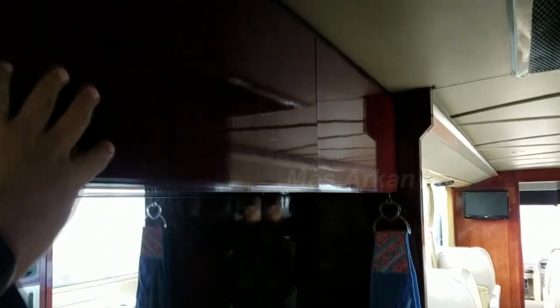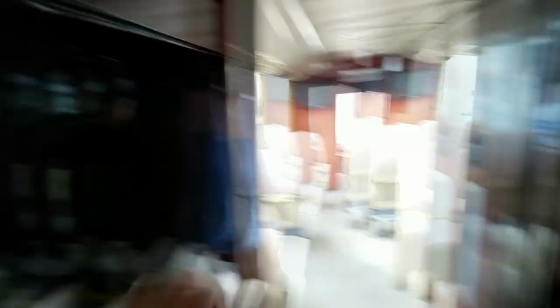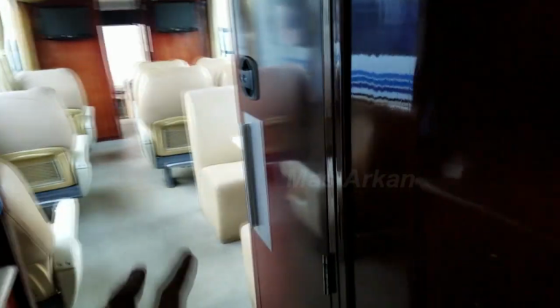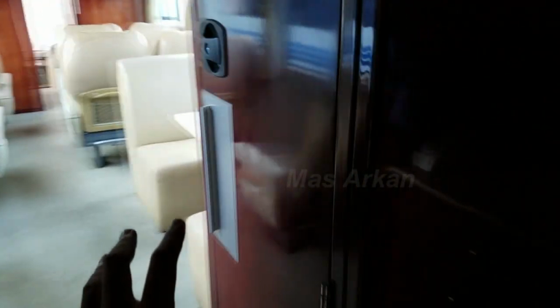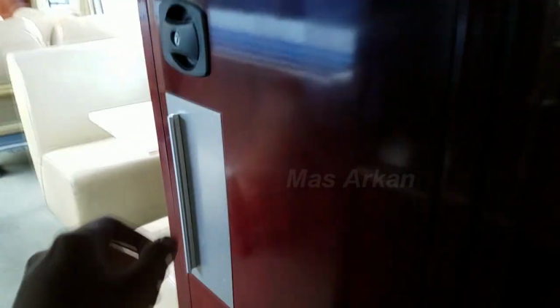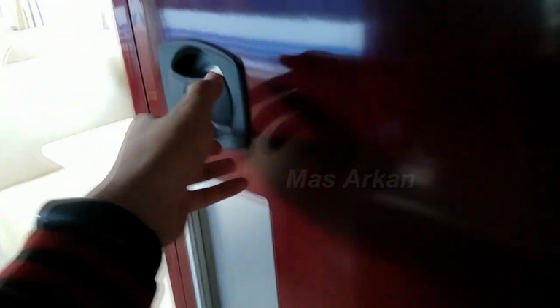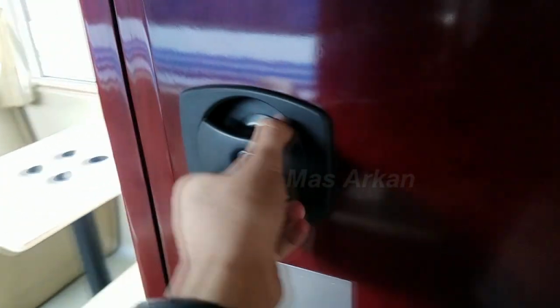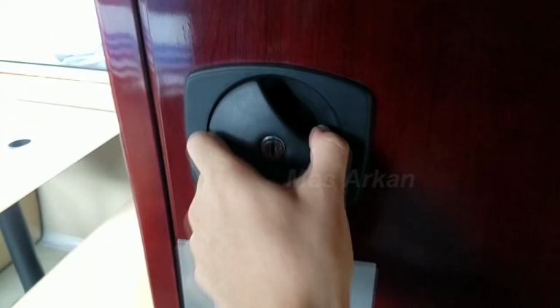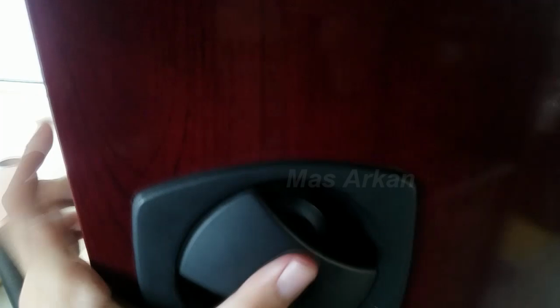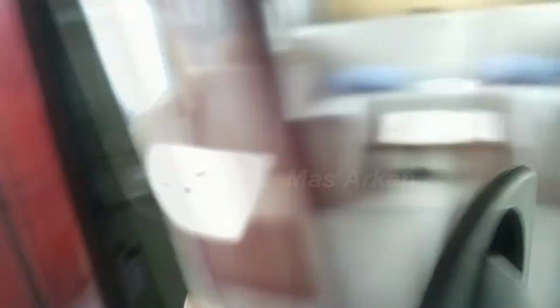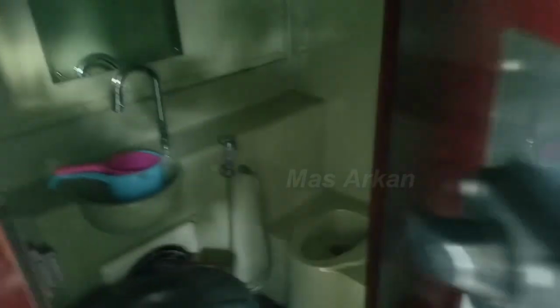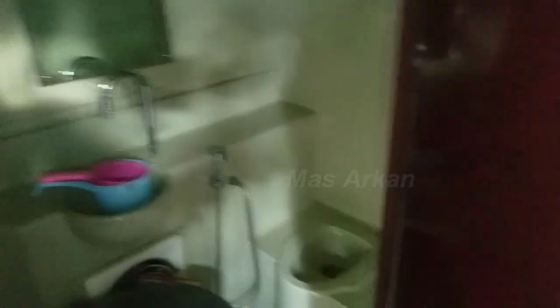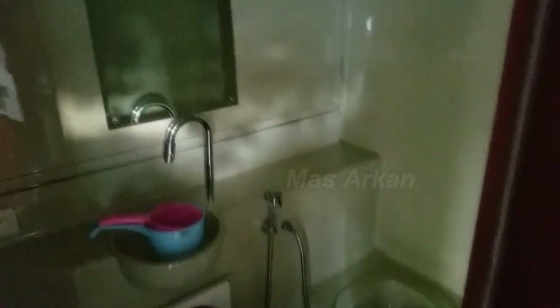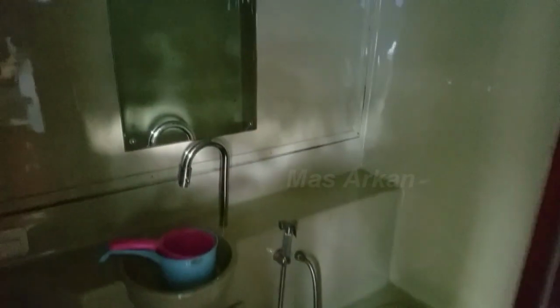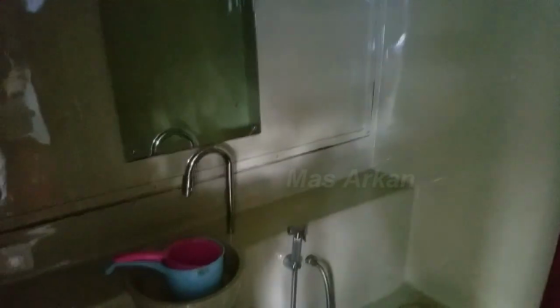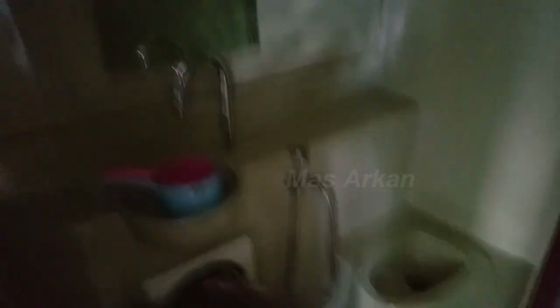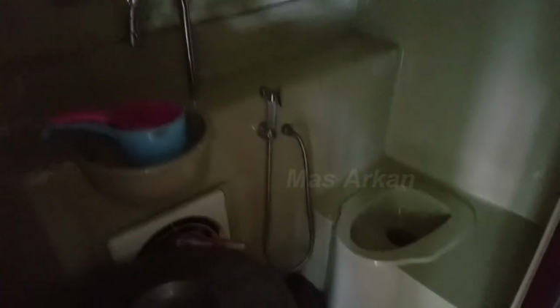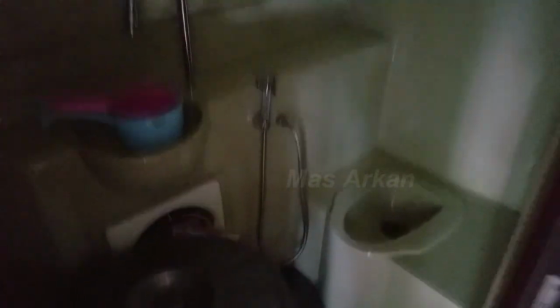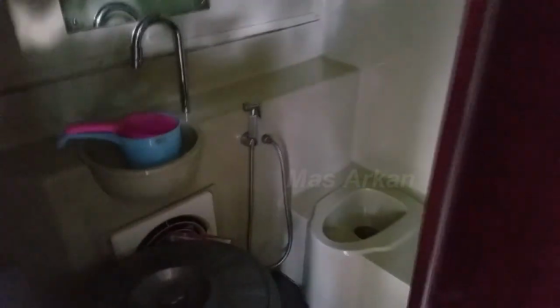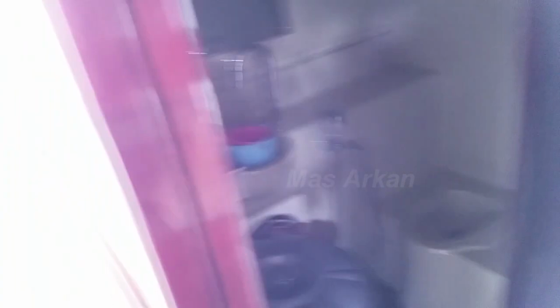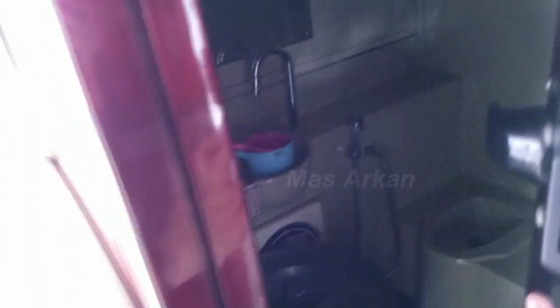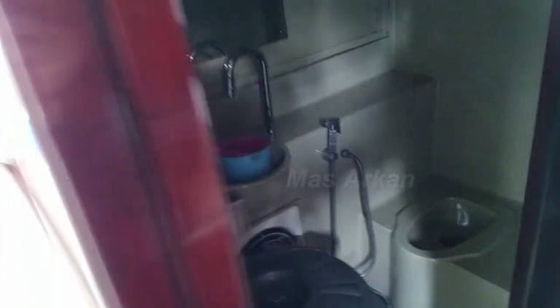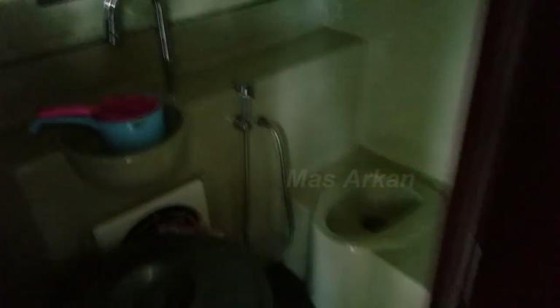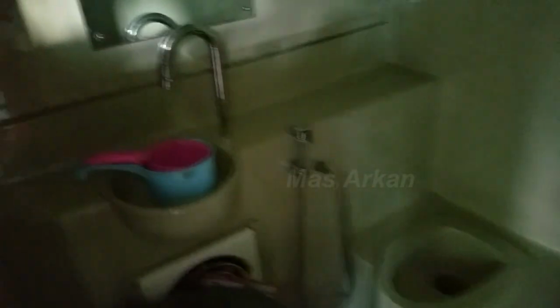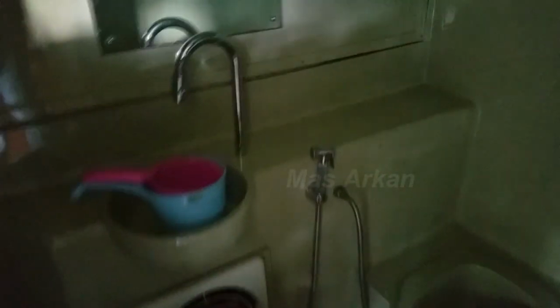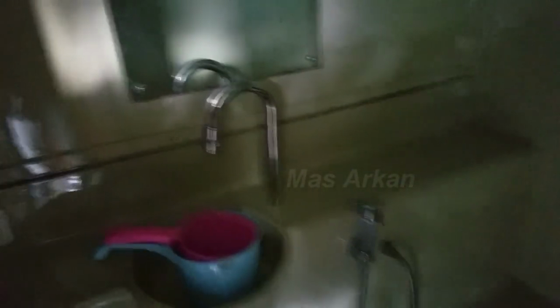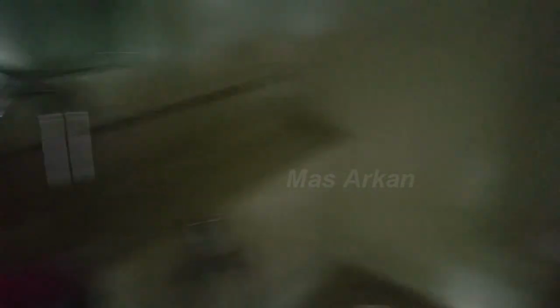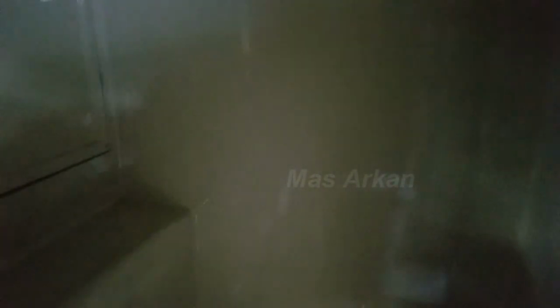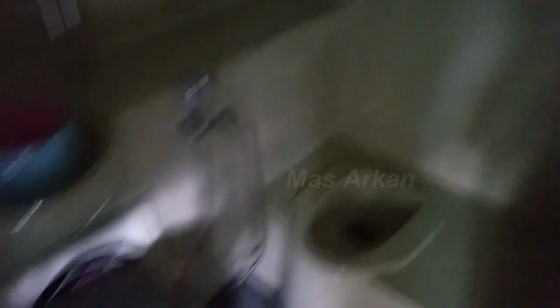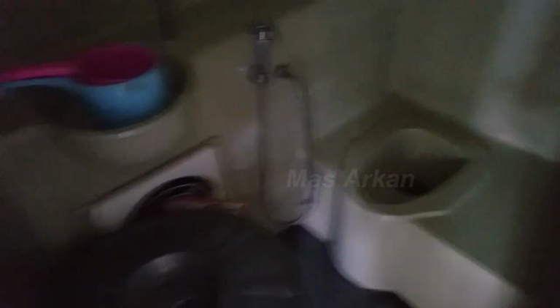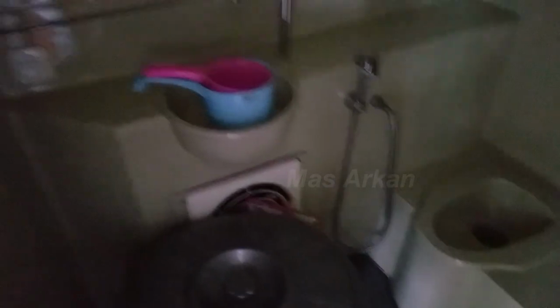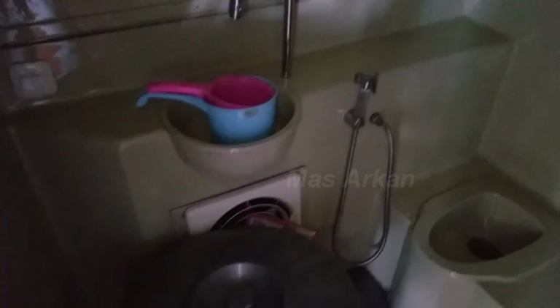Dan ini dia kamar mandinya, coba kita masuk ya. Nah ini dia kamar mandinya, semoga kelihatan — lampunya dicari dulu. Nah ini kamar mandinya, semoga kelihatan.